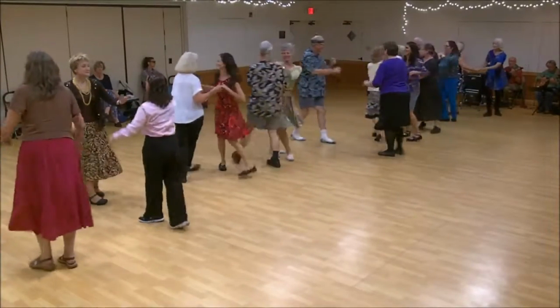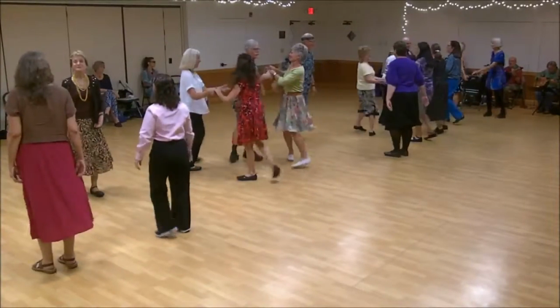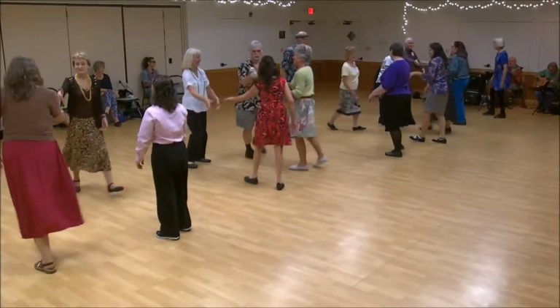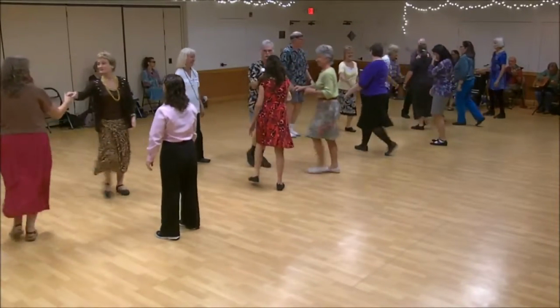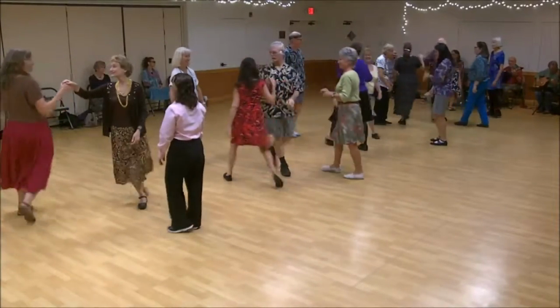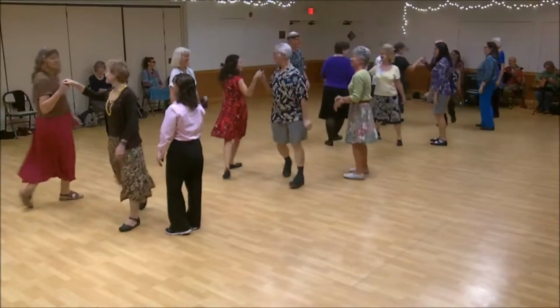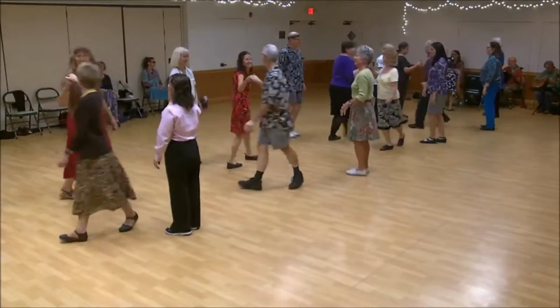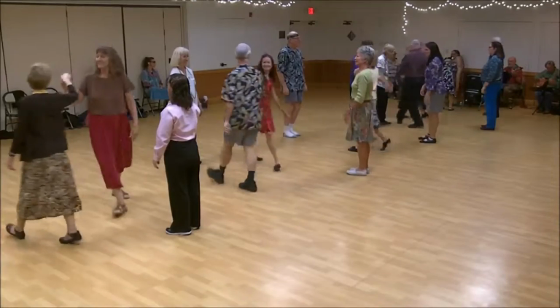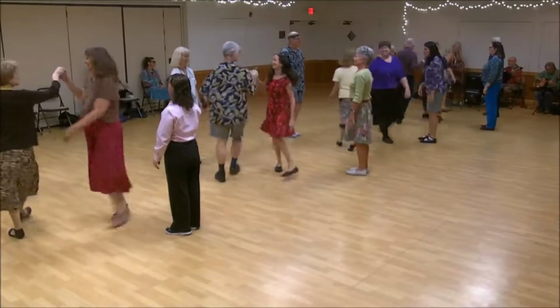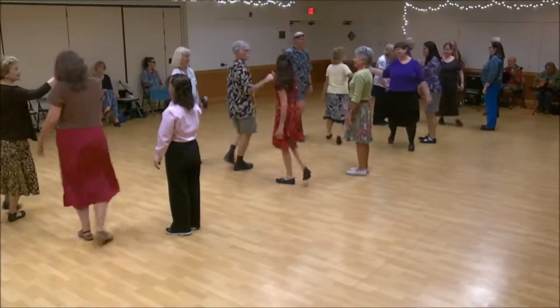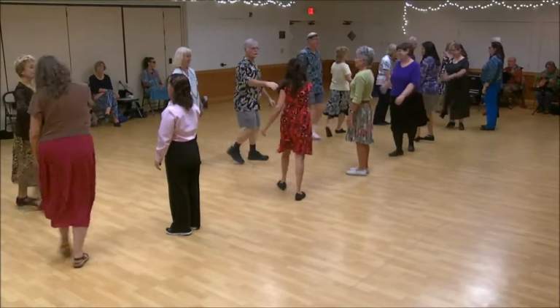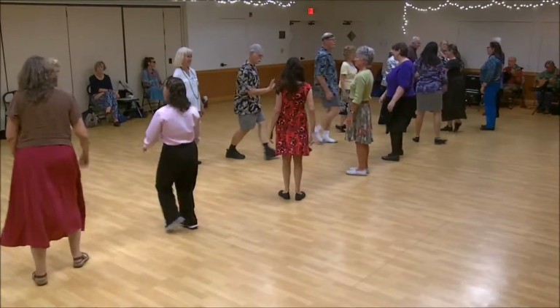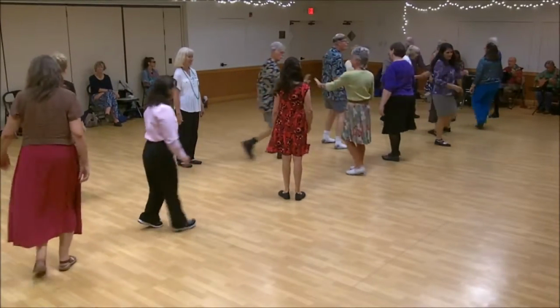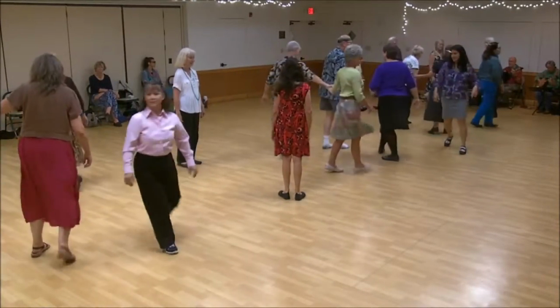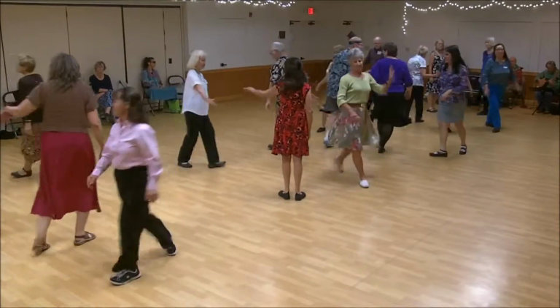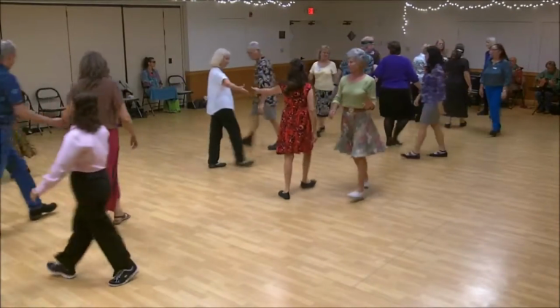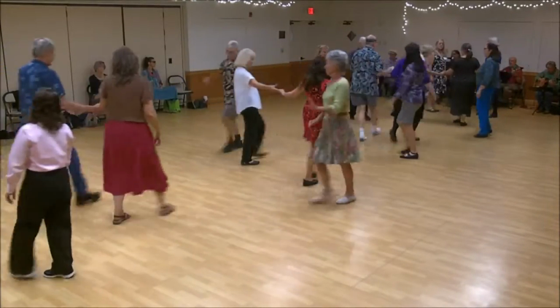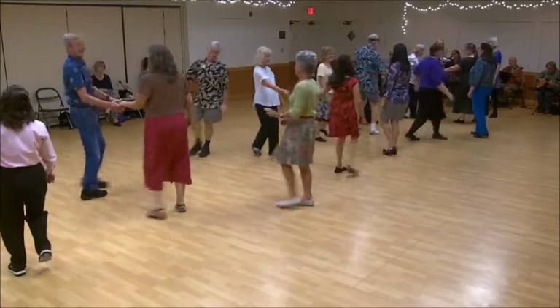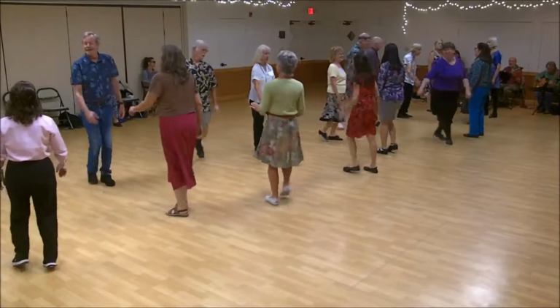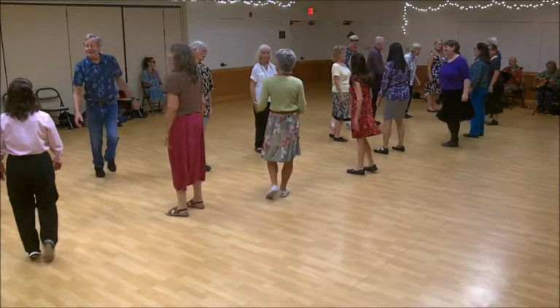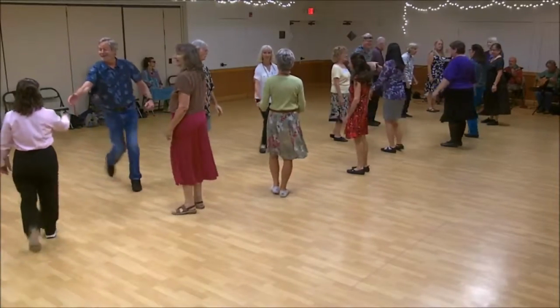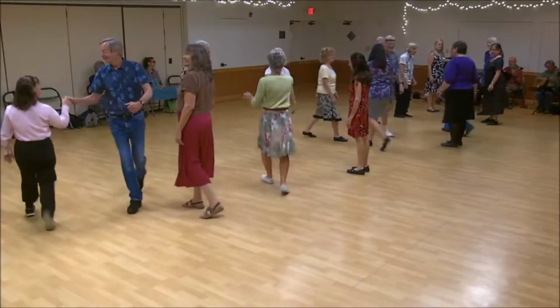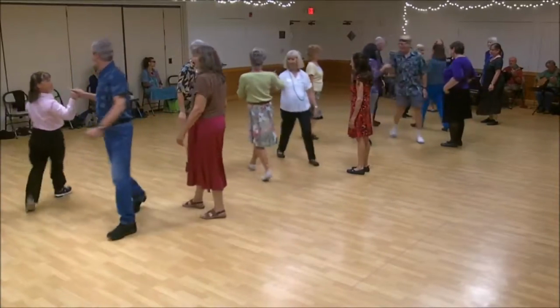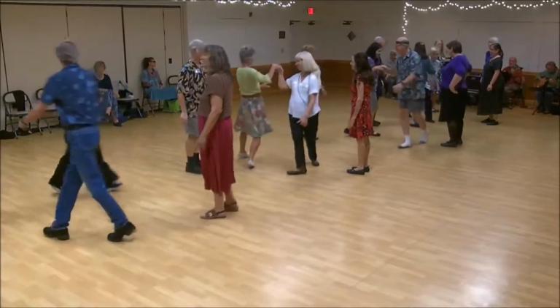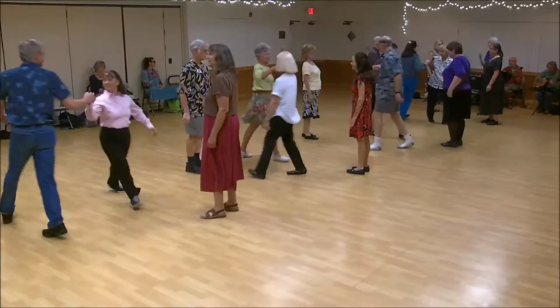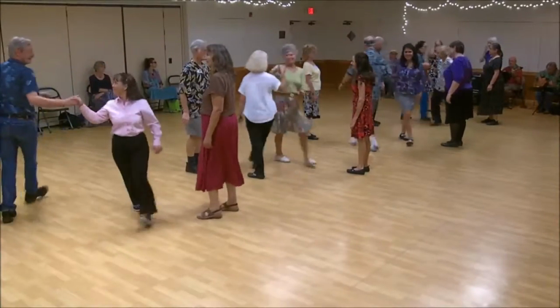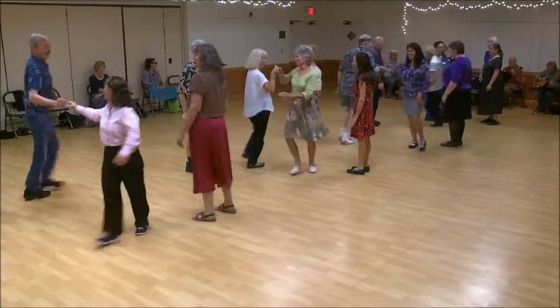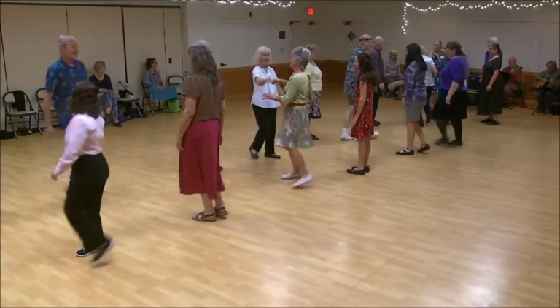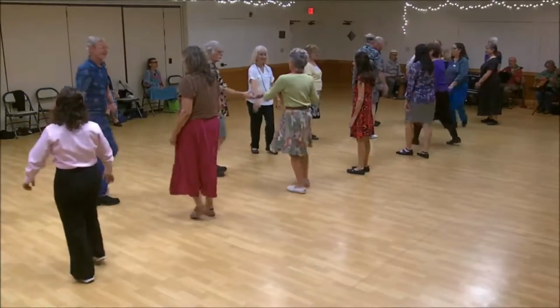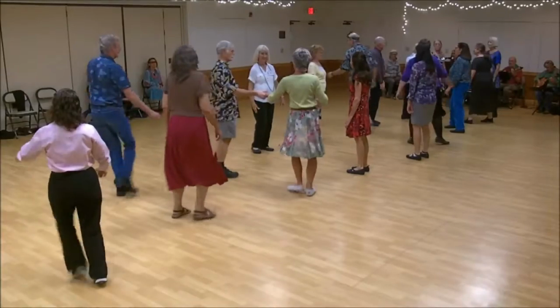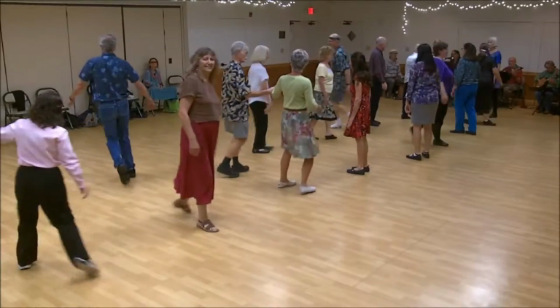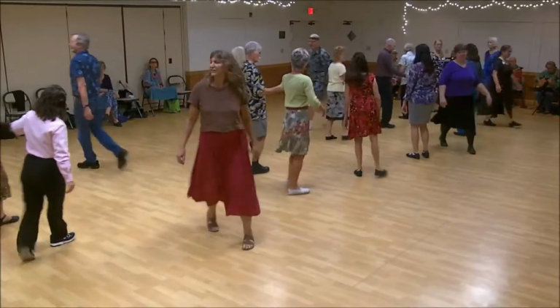First corner's right hand turn. One's cast, two's feet up. First corner's right hand. Two's cast, one's feet up.